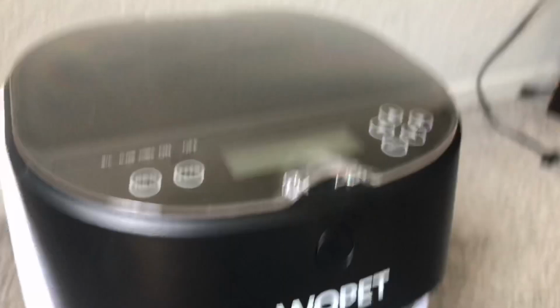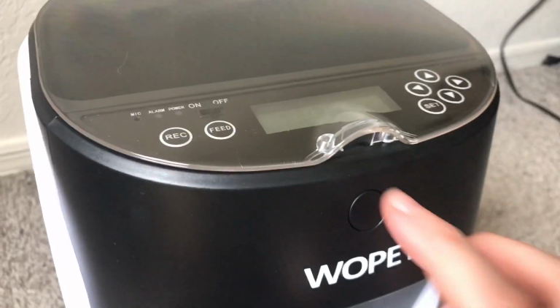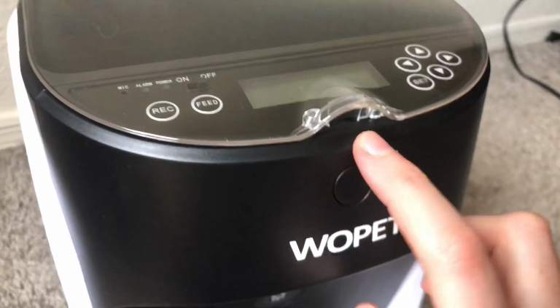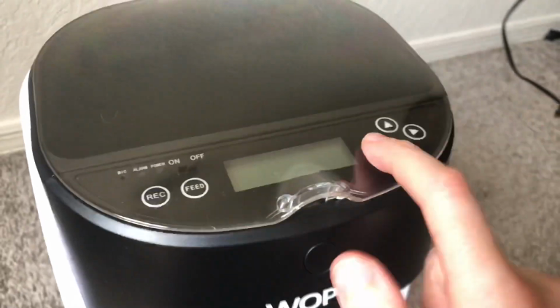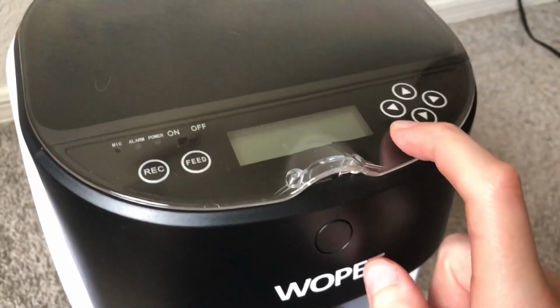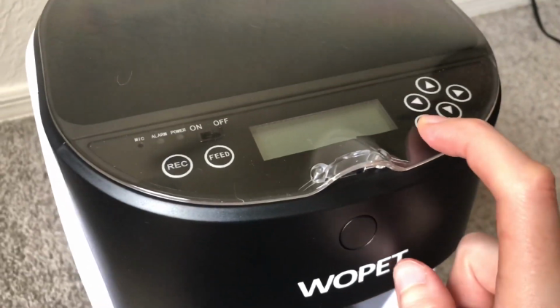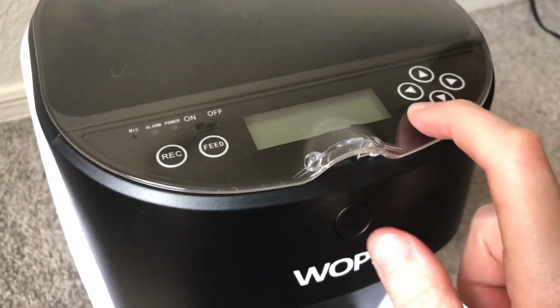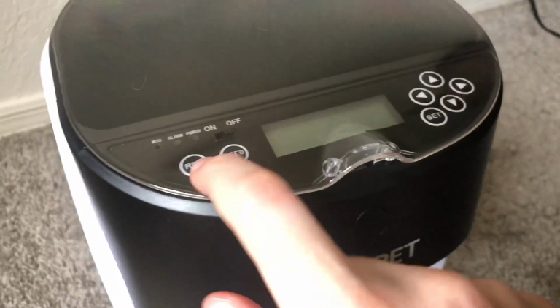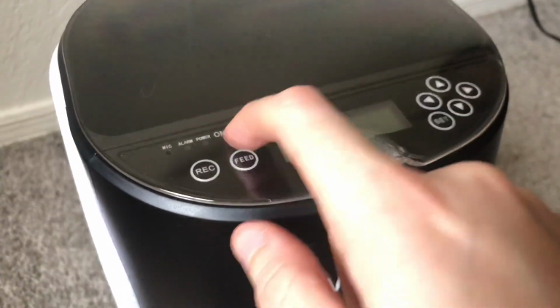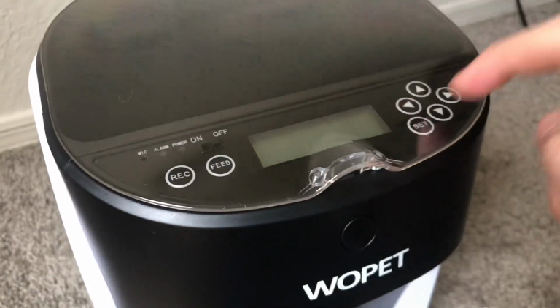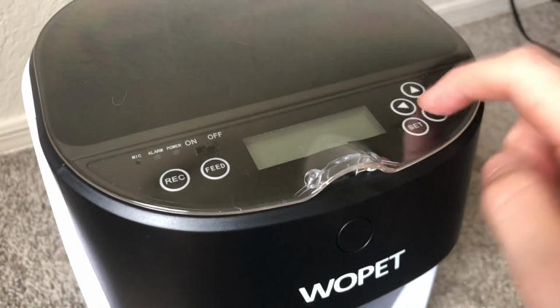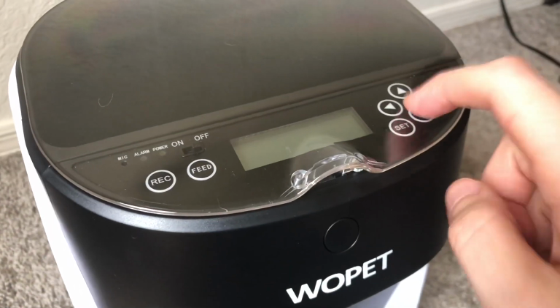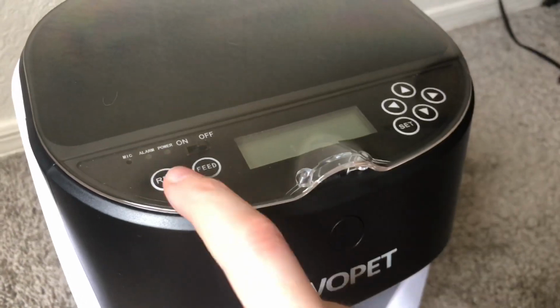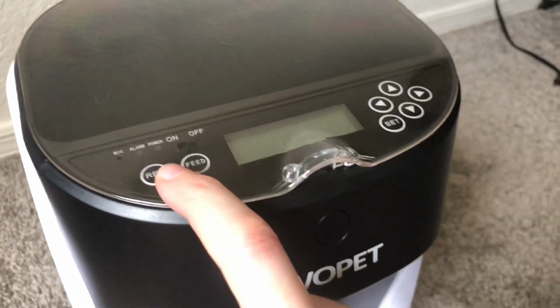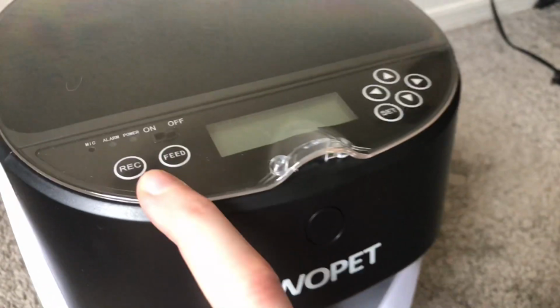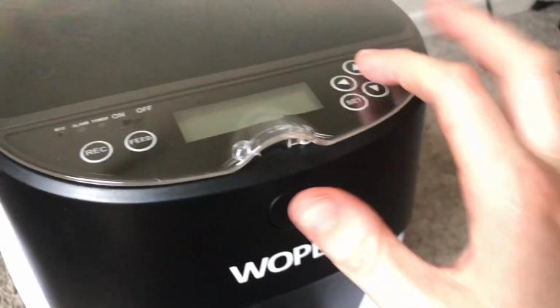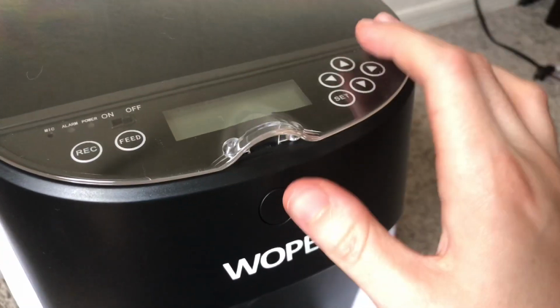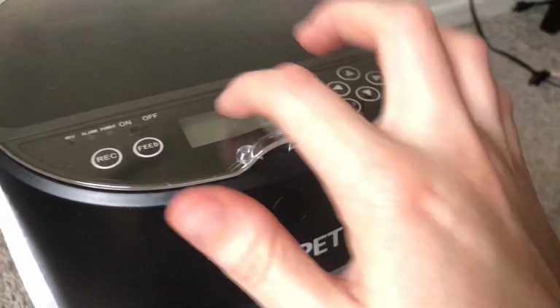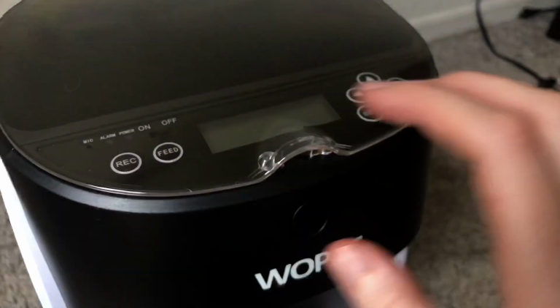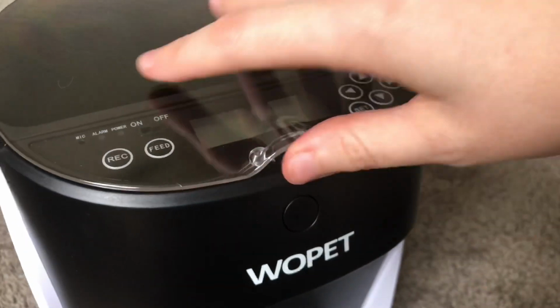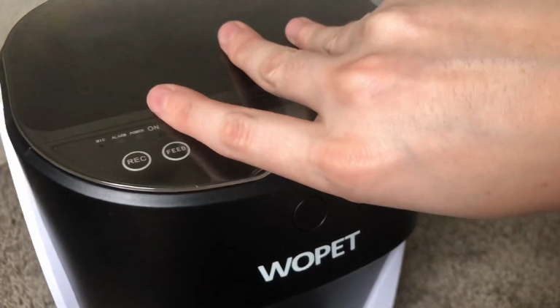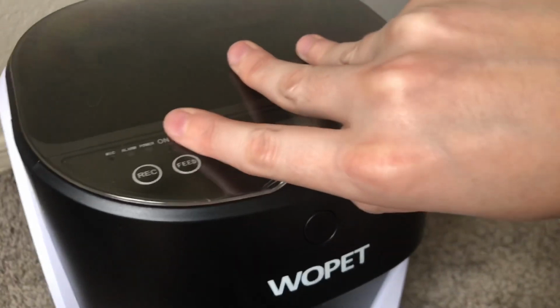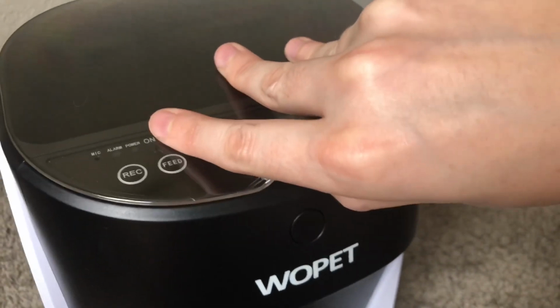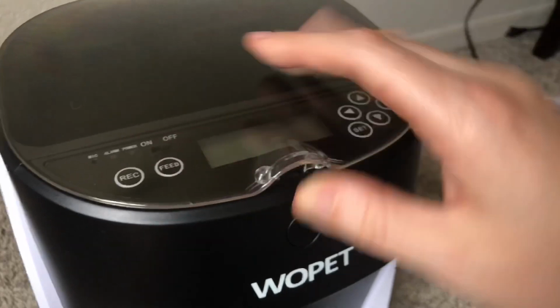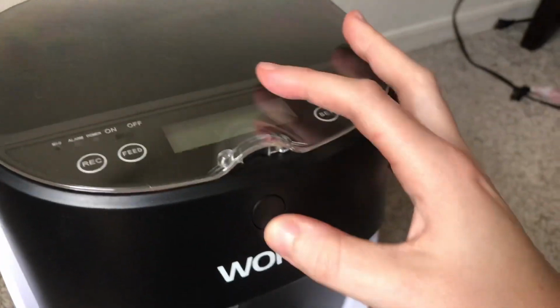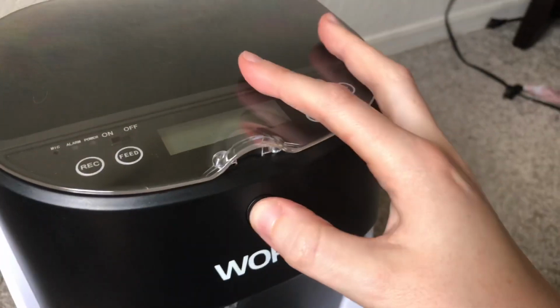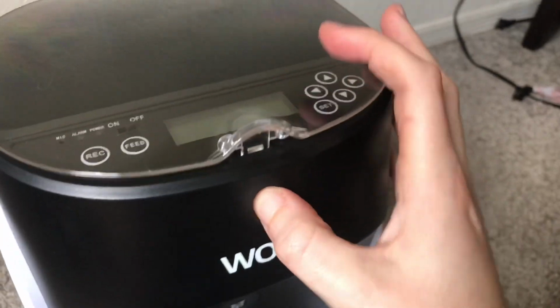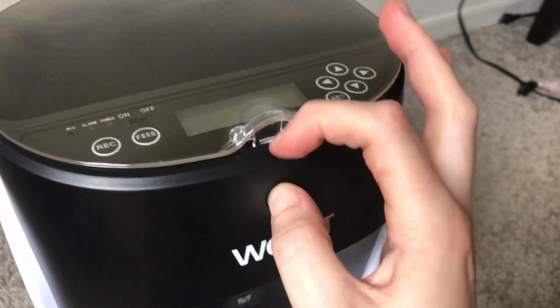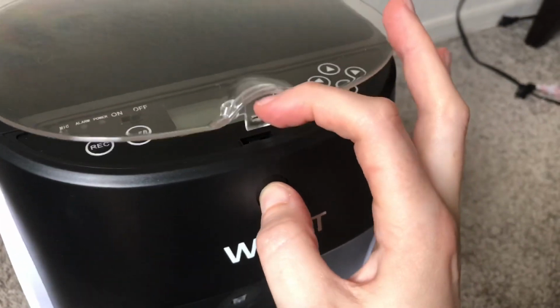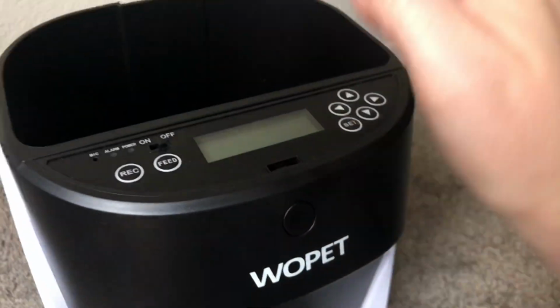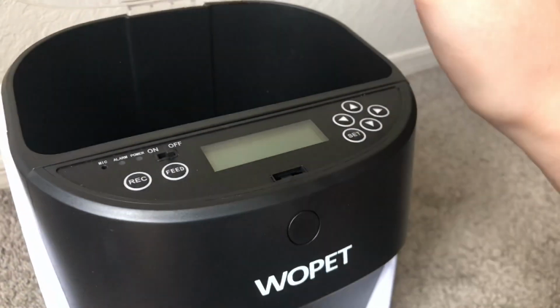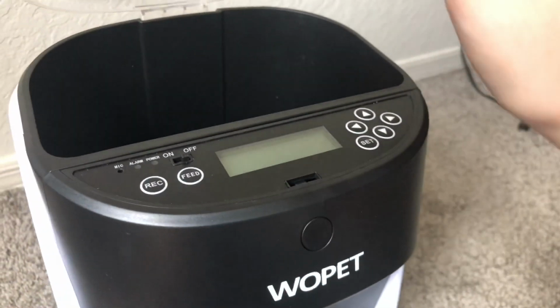Another feature I like about this is it has a clear cover so that the cats — or the dog — can't accidentally press the buttons. When you're gone you don't have to worry about it being accidentally reprogrammed. You have to press a button to lift the cover, so no animal would be able to open it.